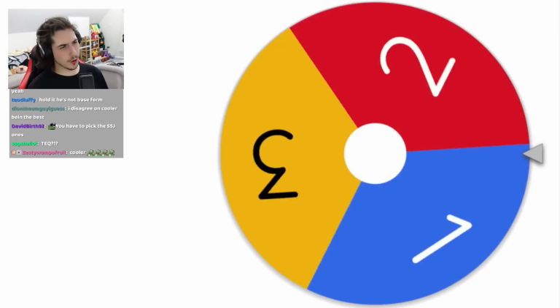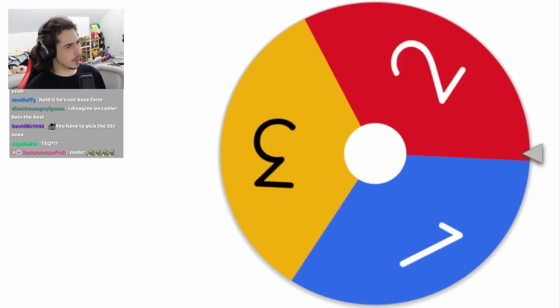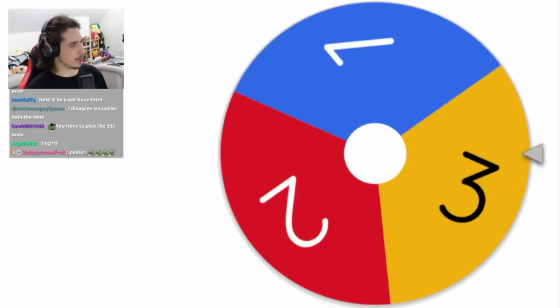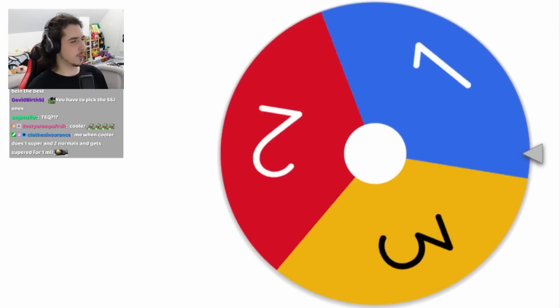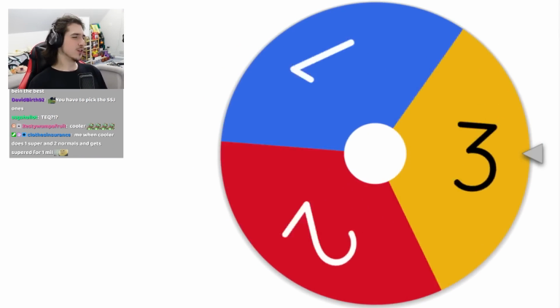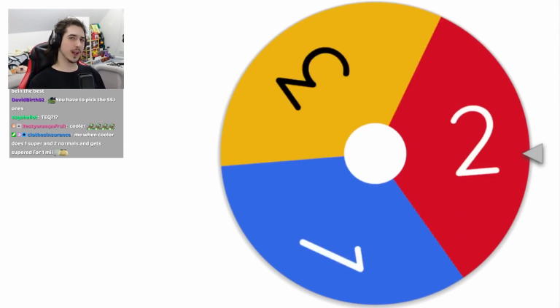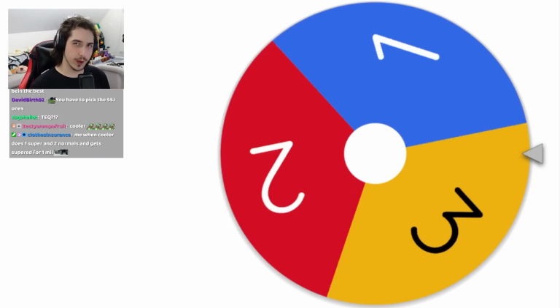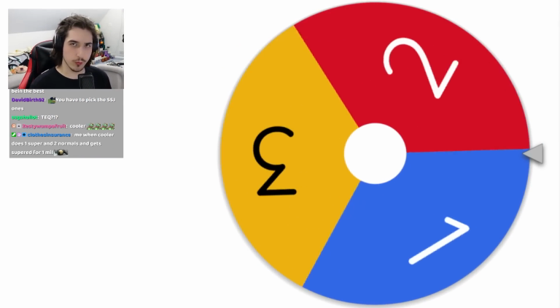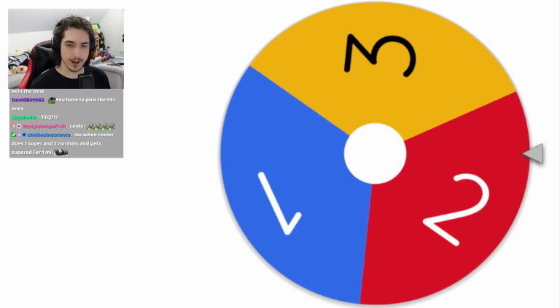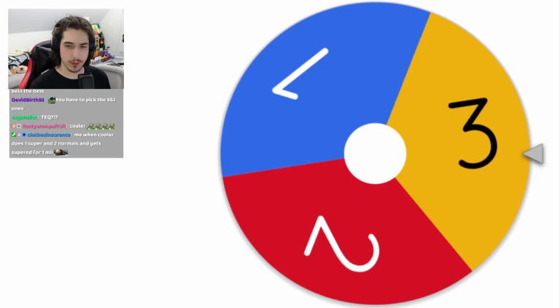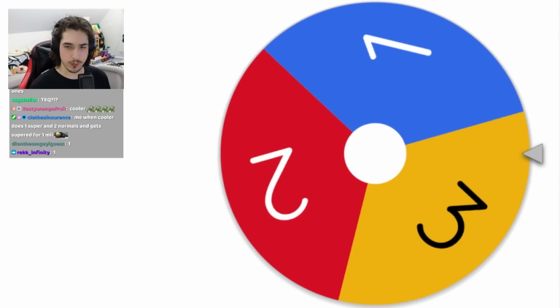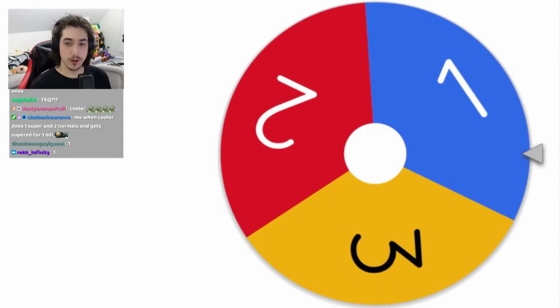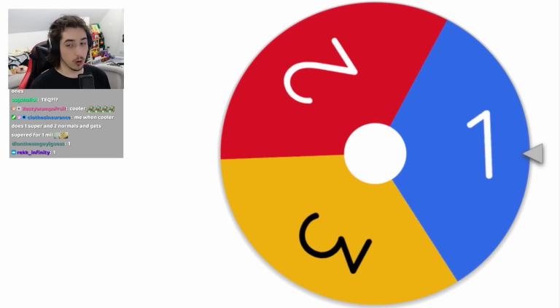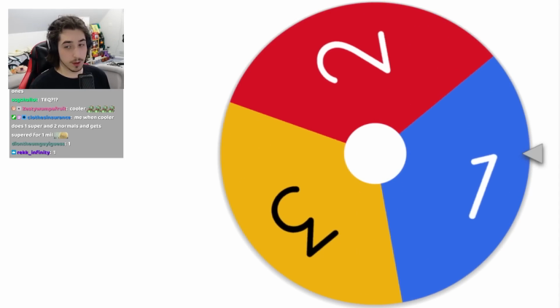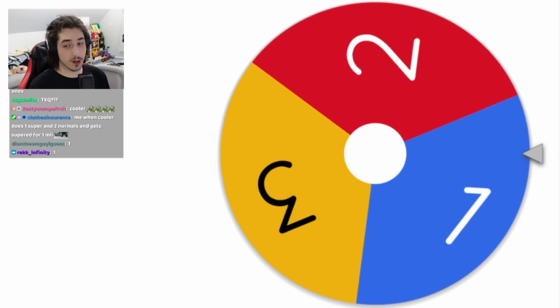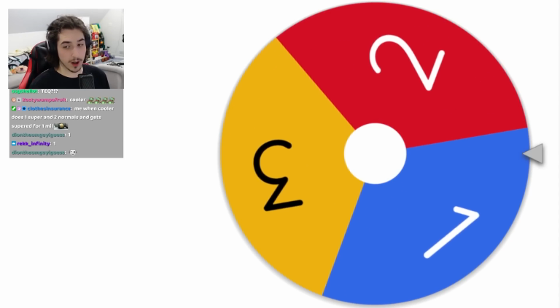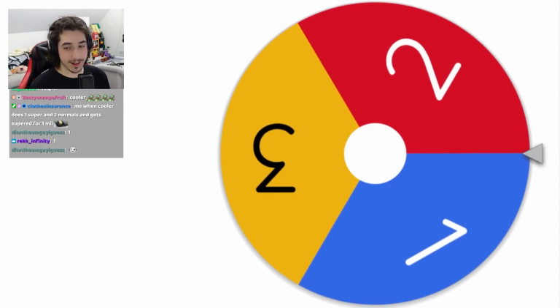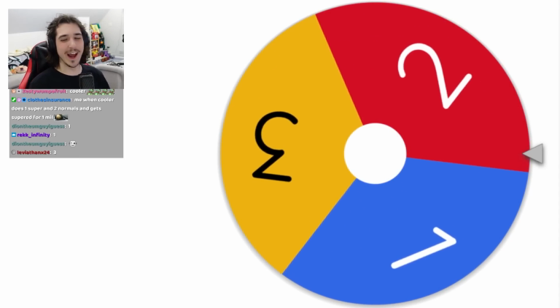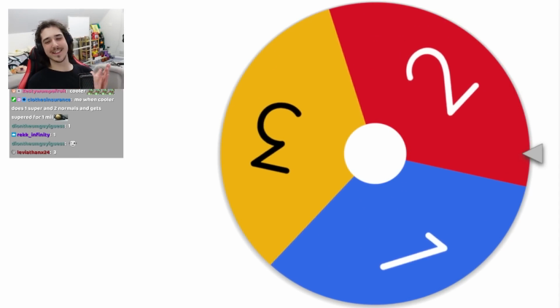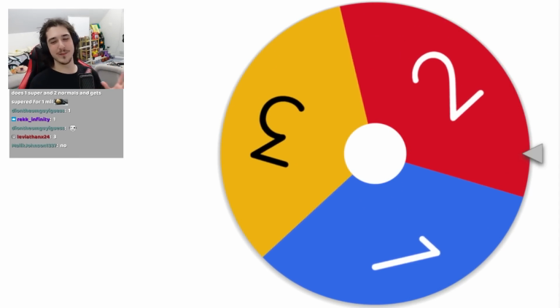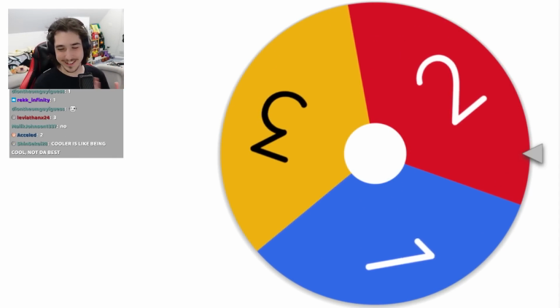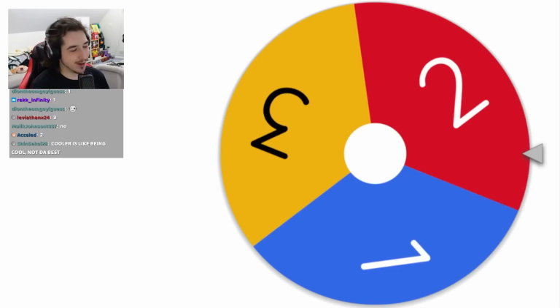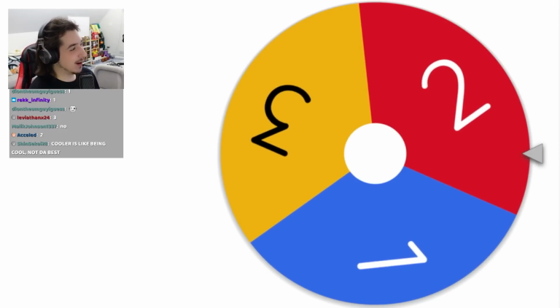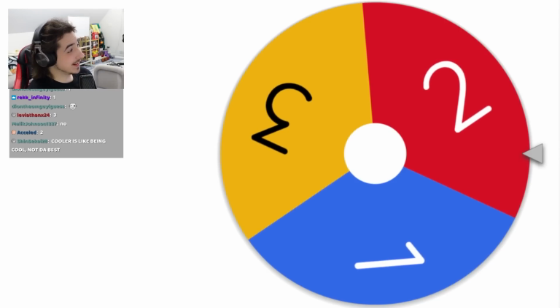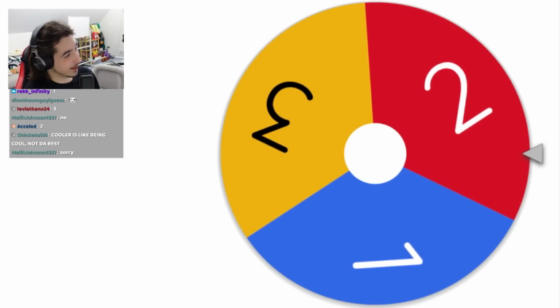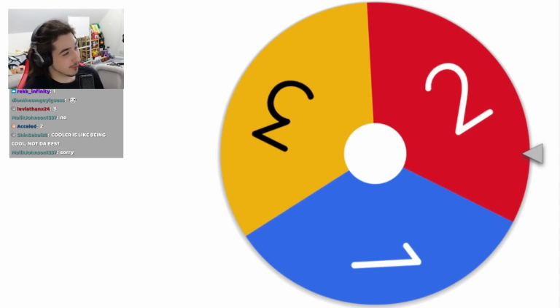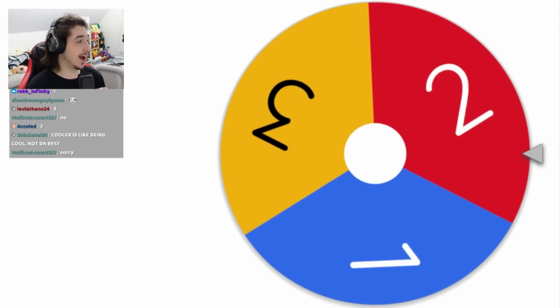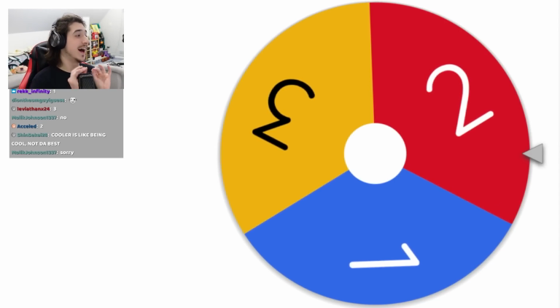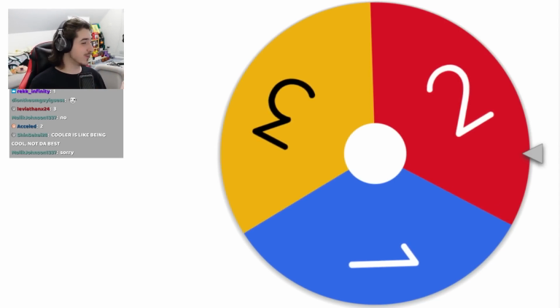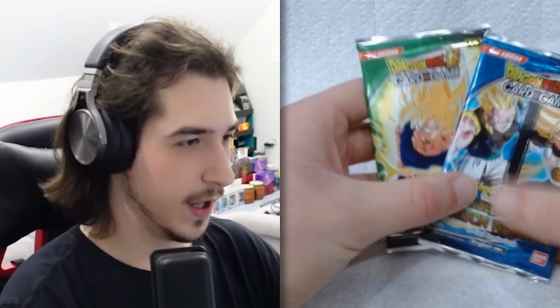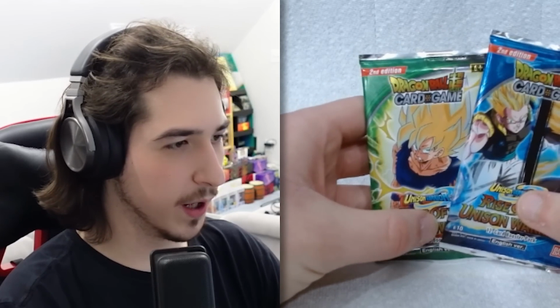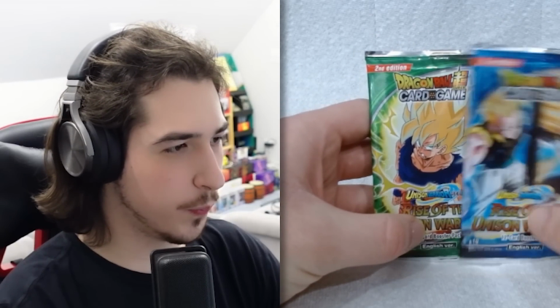Third spin. Surely we're going to get three for three, right? Is it going to be three for three? No — but it's not going to be one. It's going to be two. I will take this way over one. So I have five with this. Here we go, we got two packs.